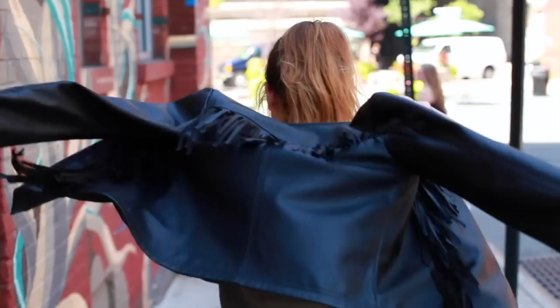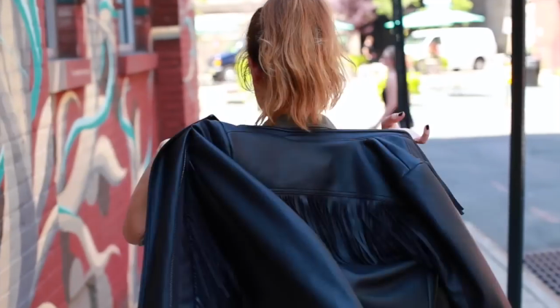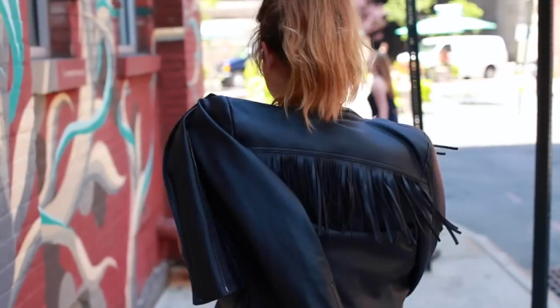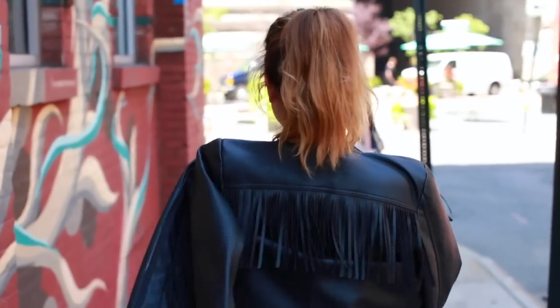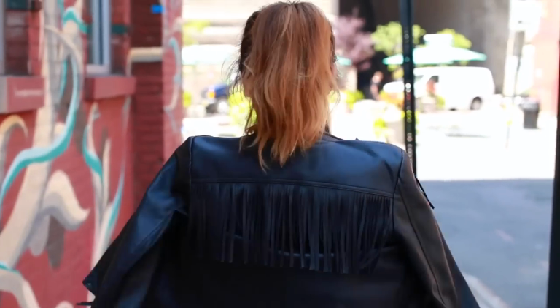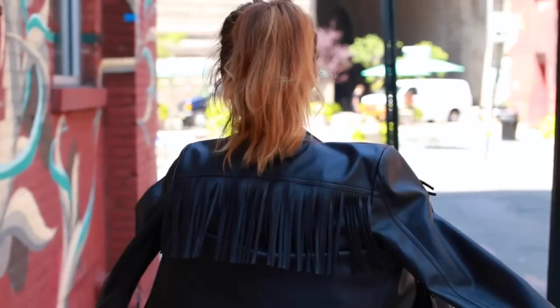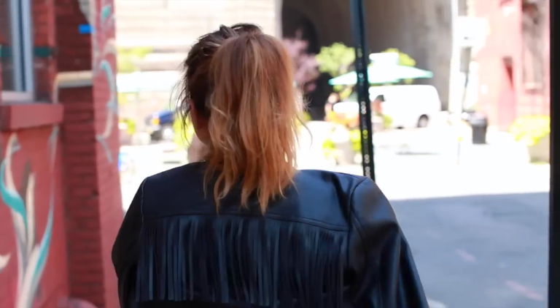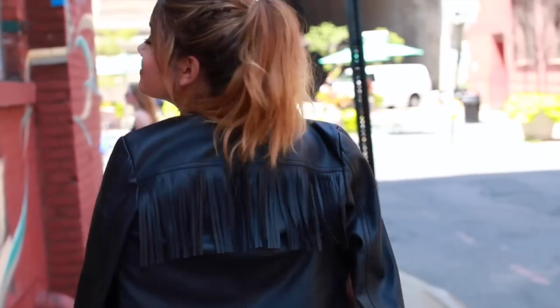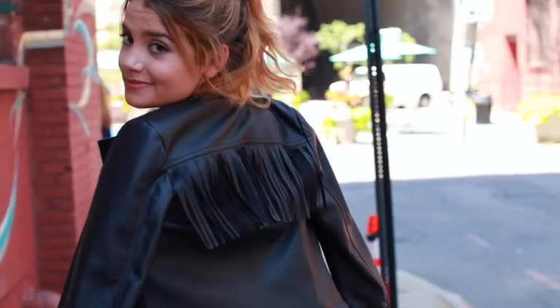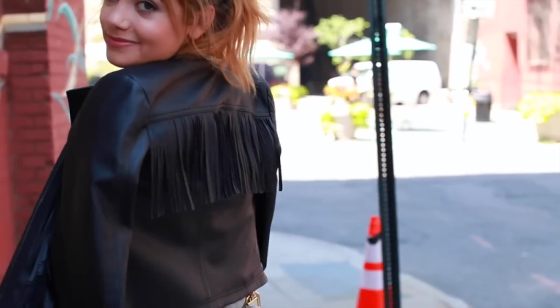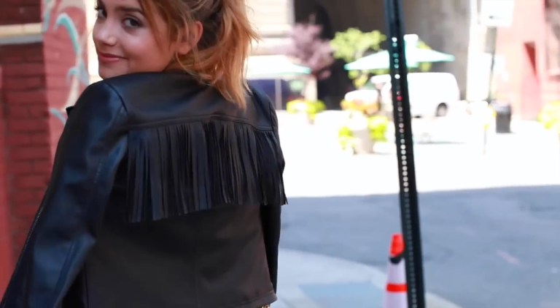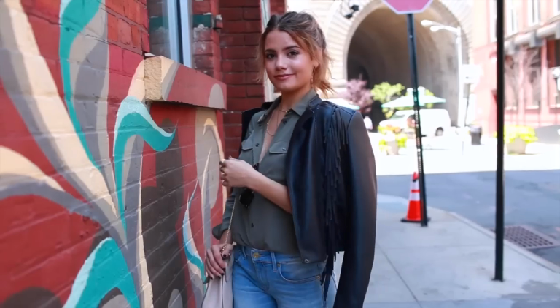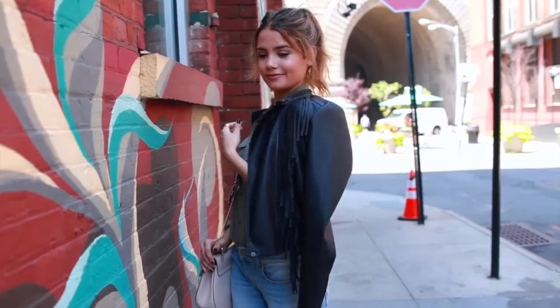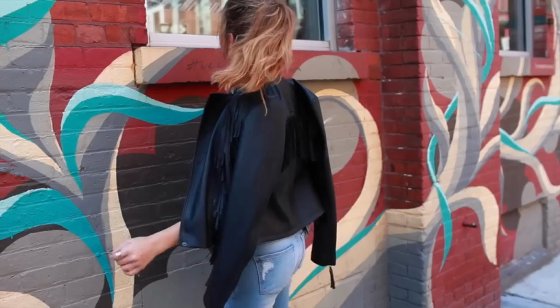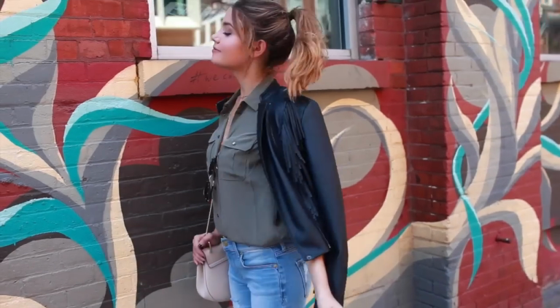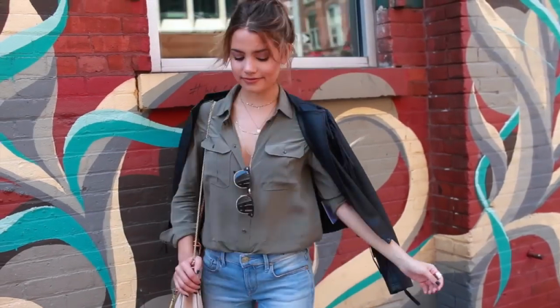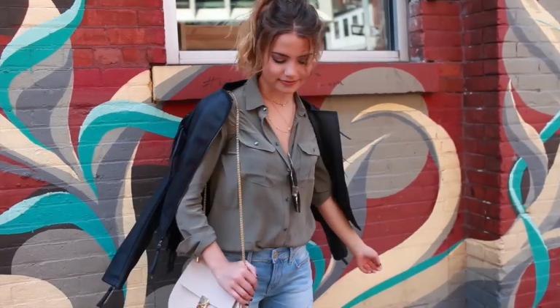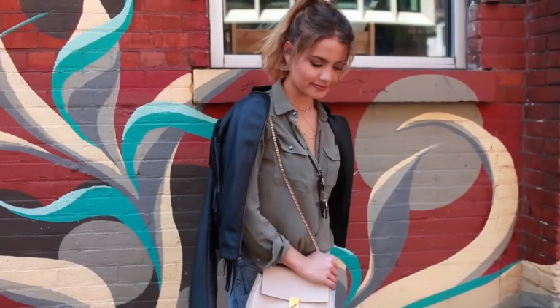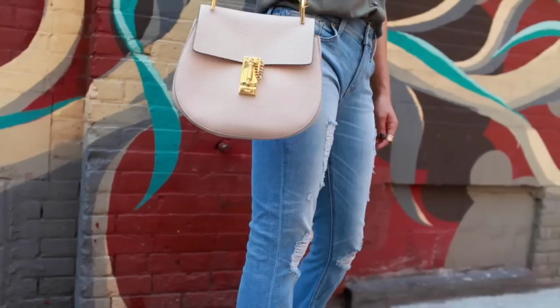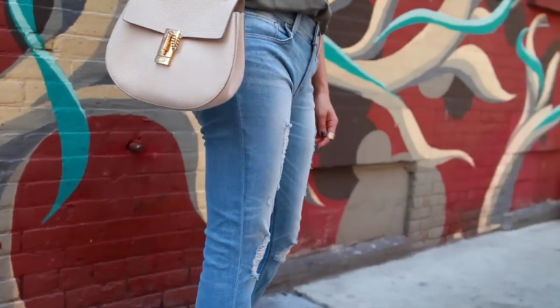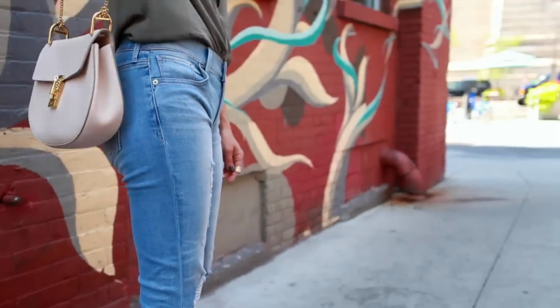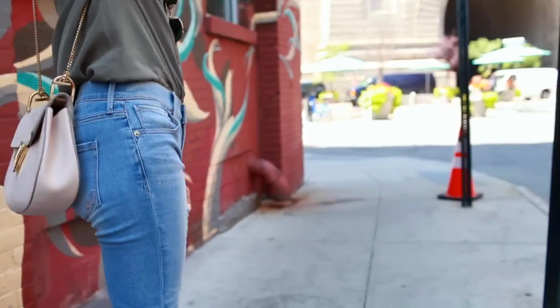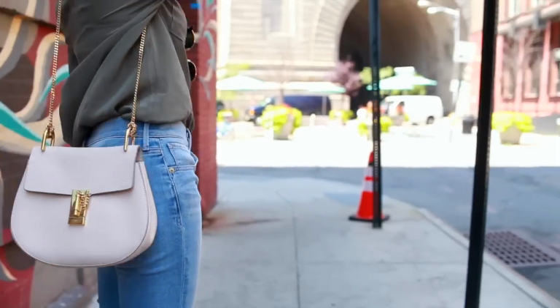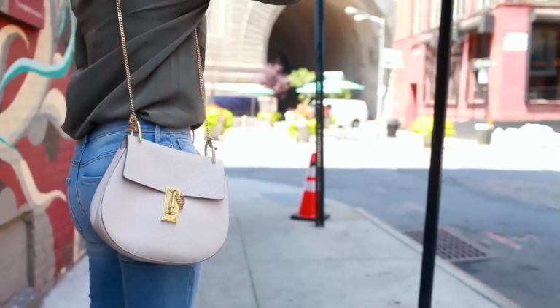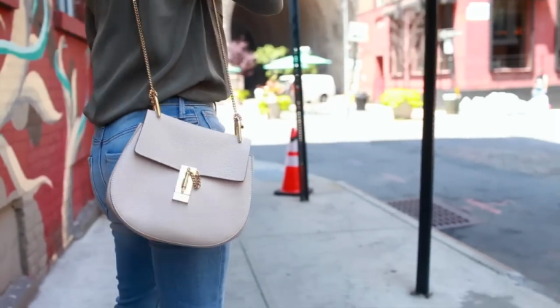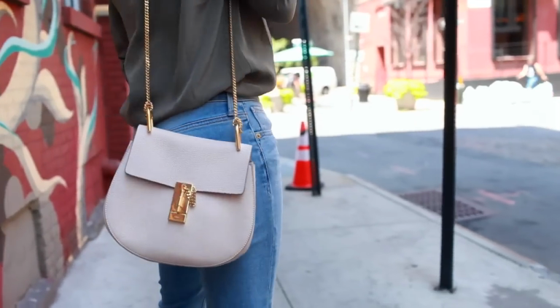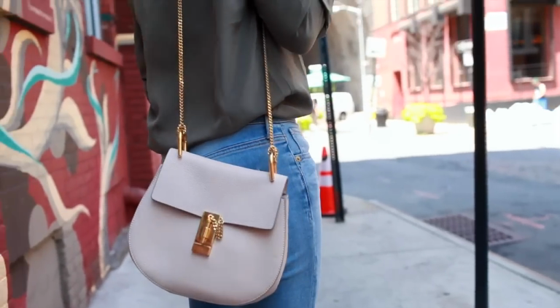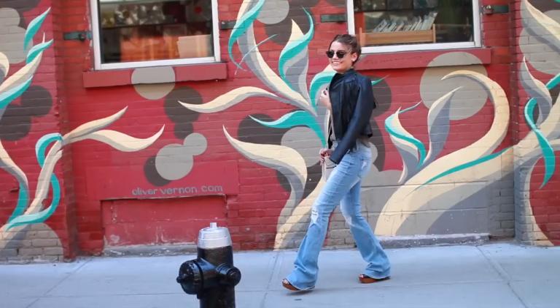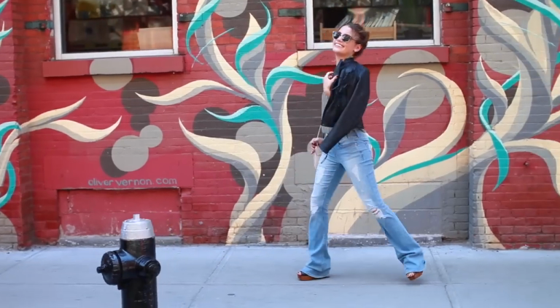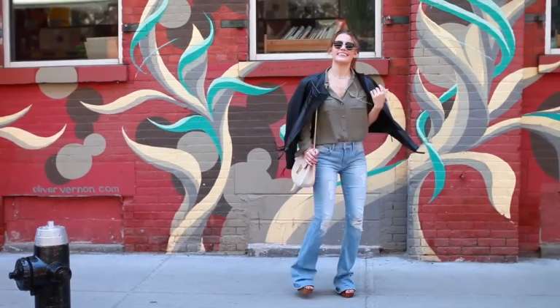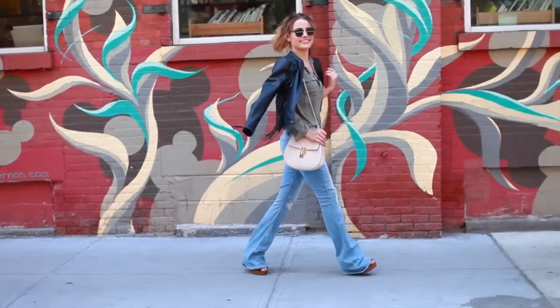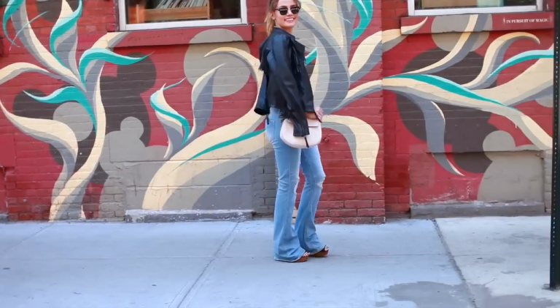Since I love fringe I decided to wear a fringe black jacket from Express, and then I added some light color with my cream colored bag. Overall I think this is a look I'm definitely going to rock this fall.